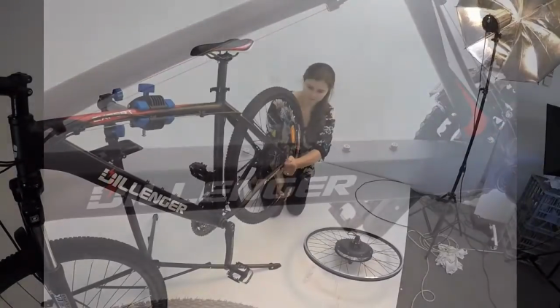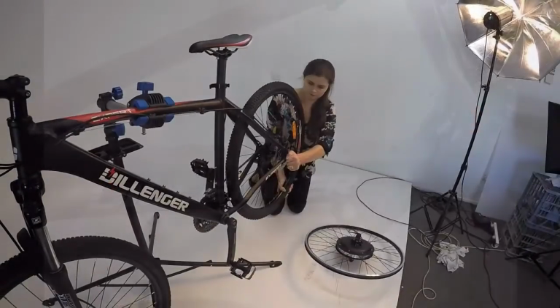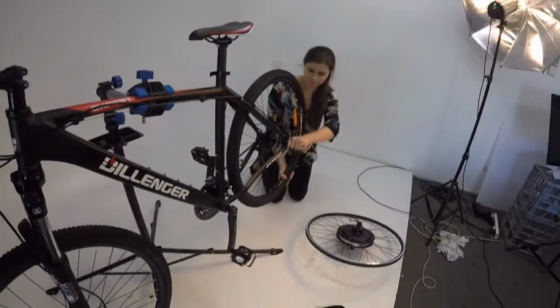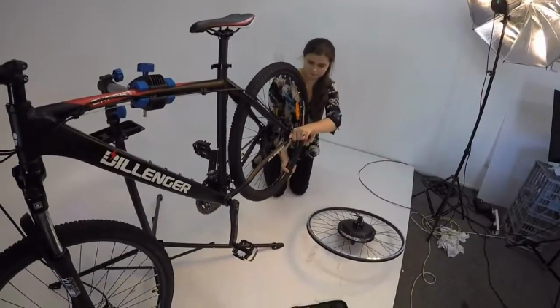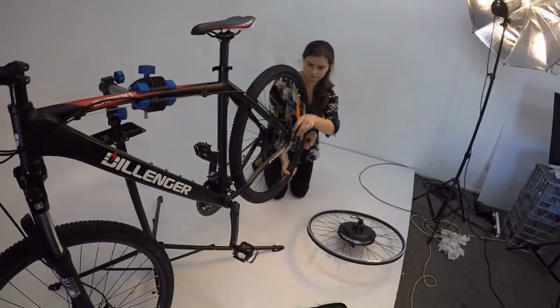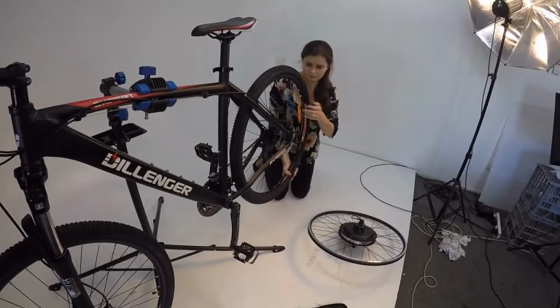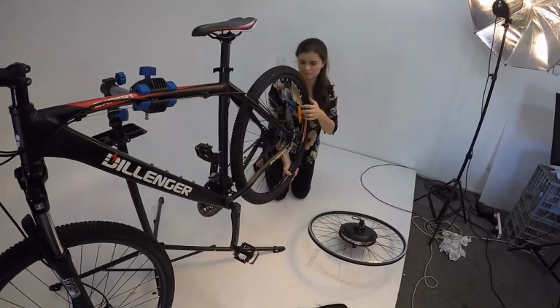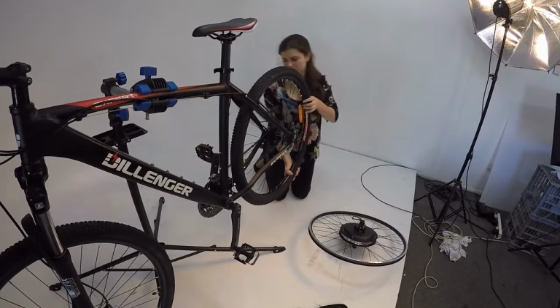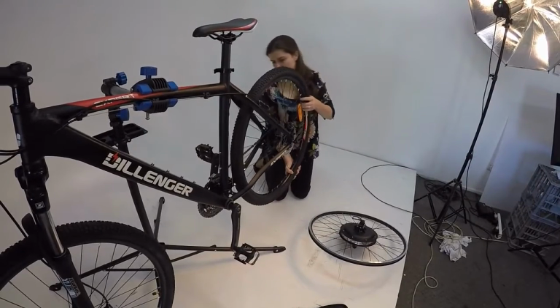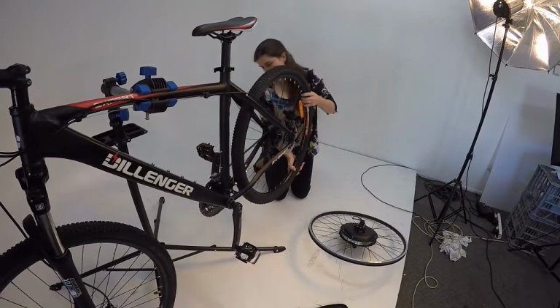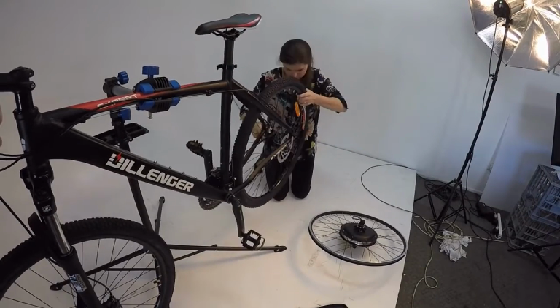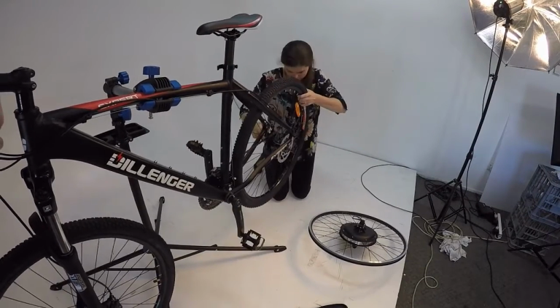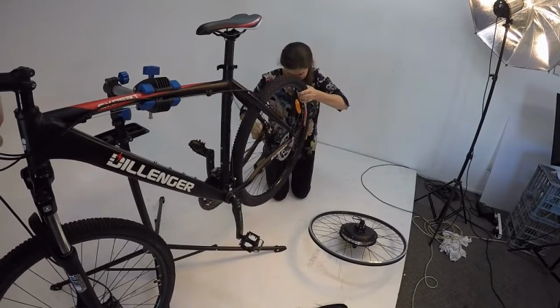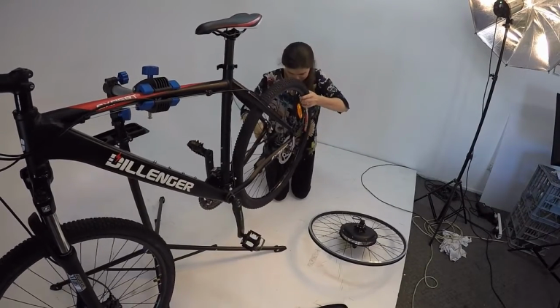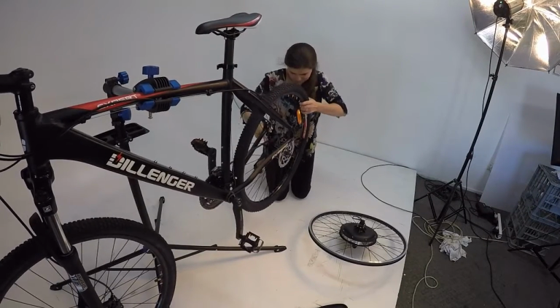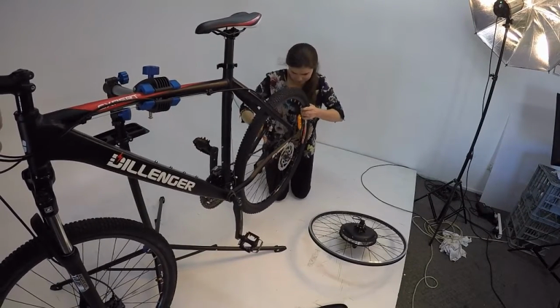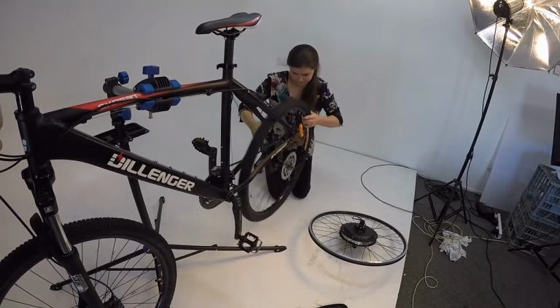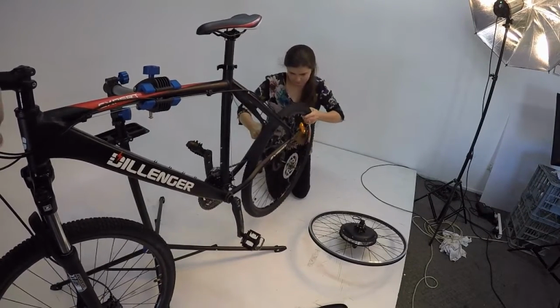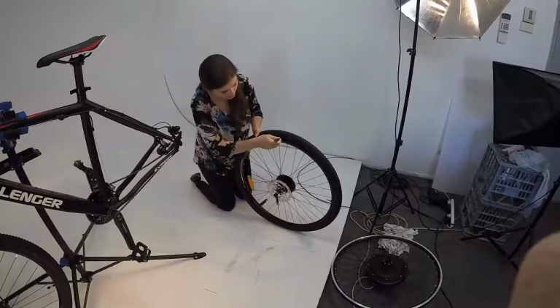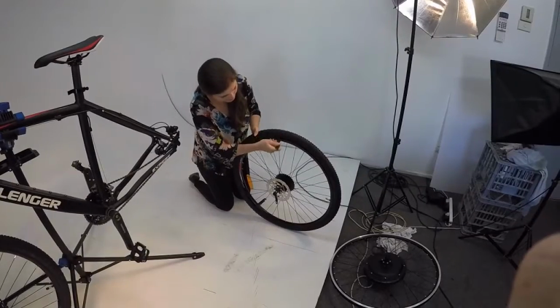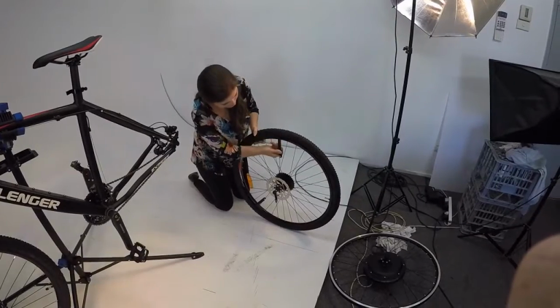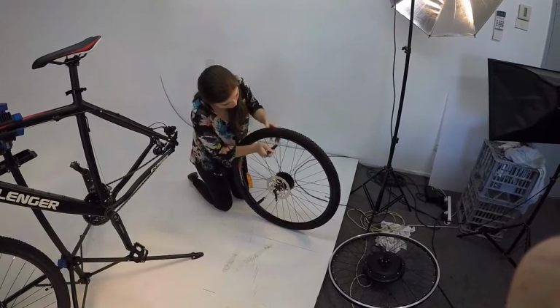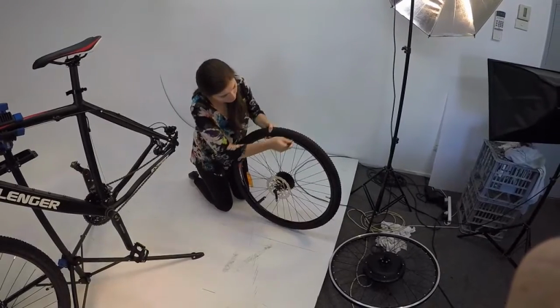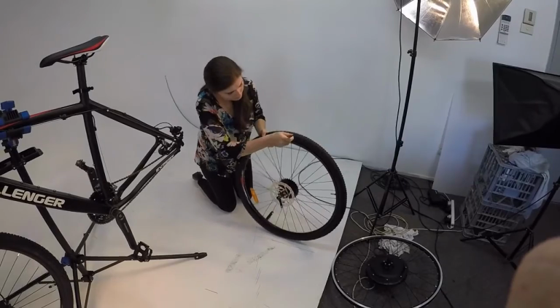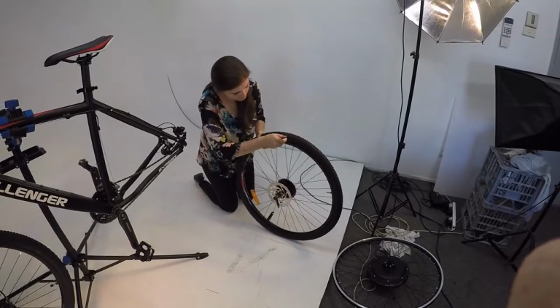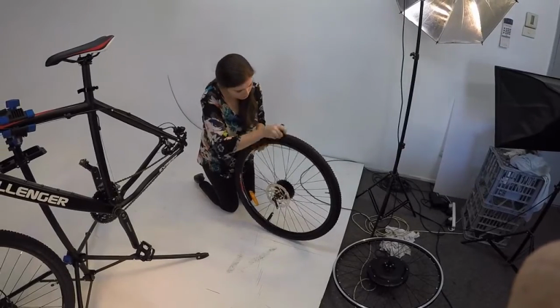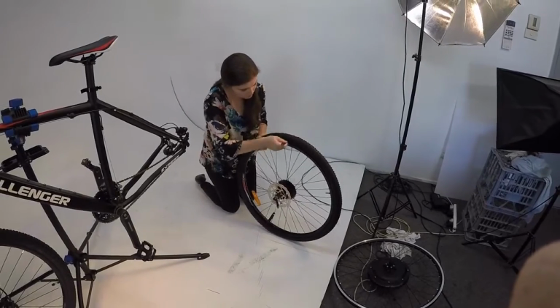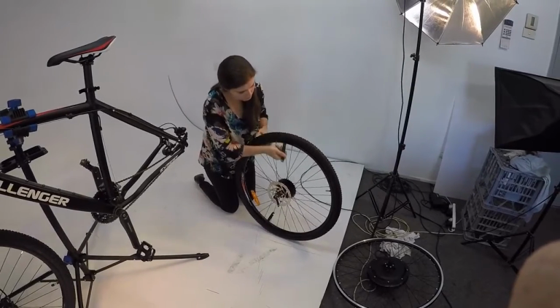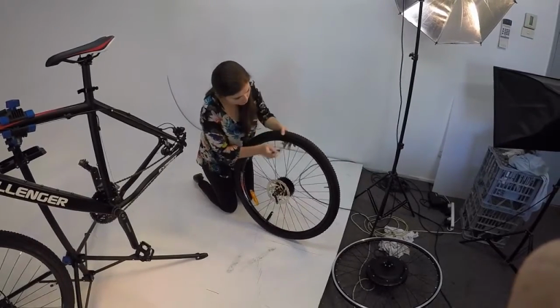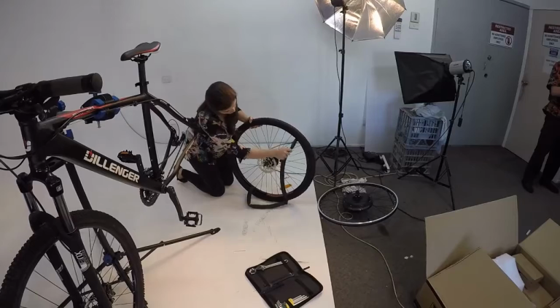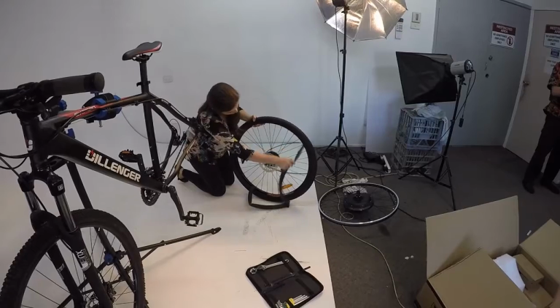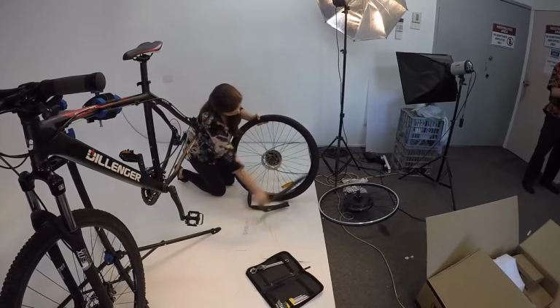The rear wheel is removed from the bike and the tyres swapped from the stock rear wheel. The tyre and tube are installed to the new hub motor rim. Remember to check the rolling rotation.